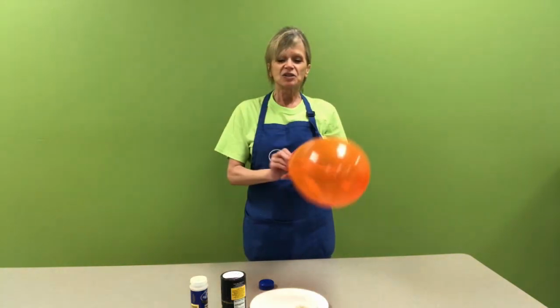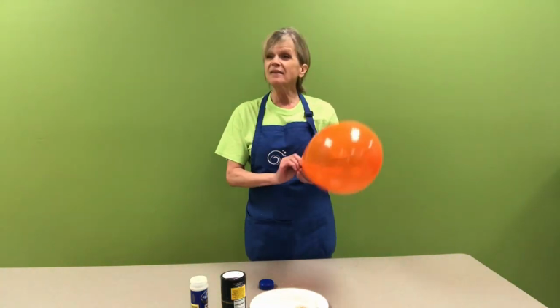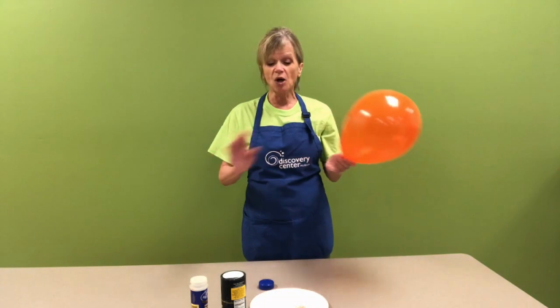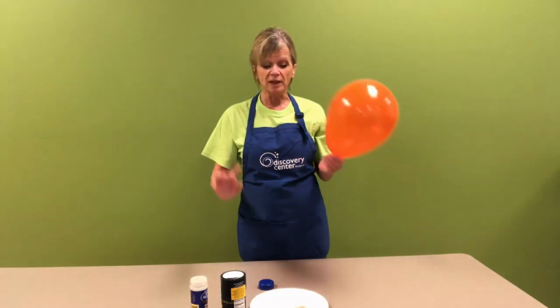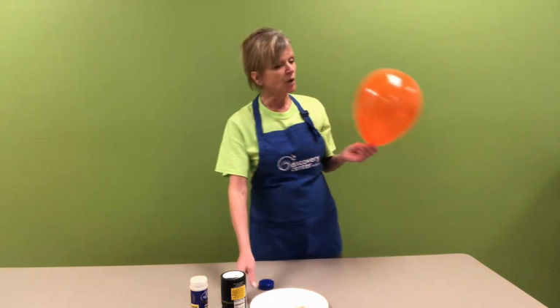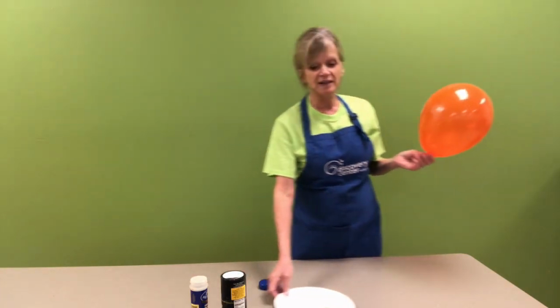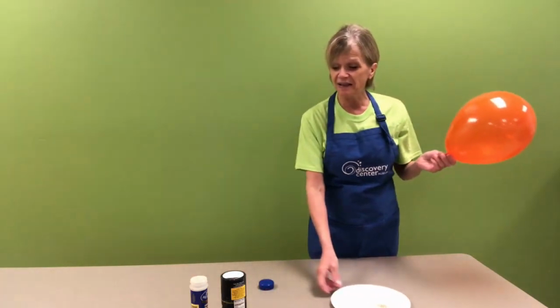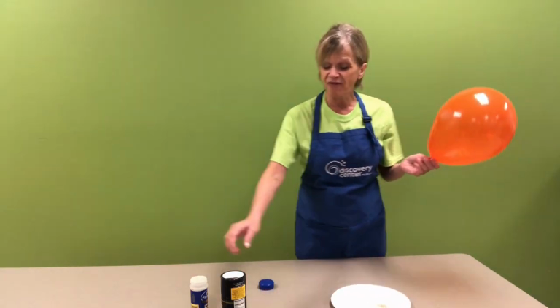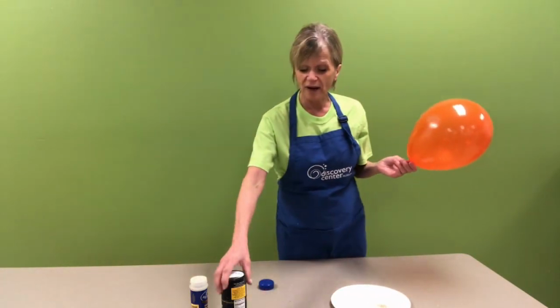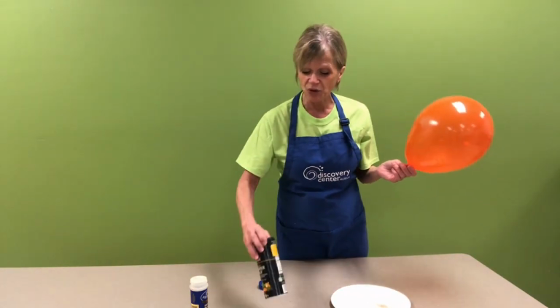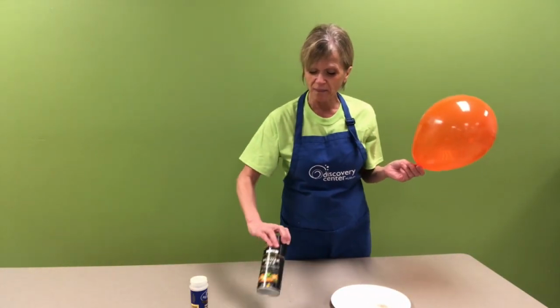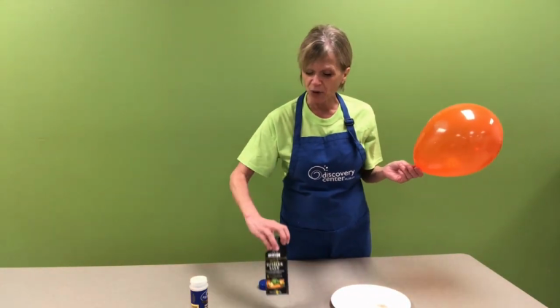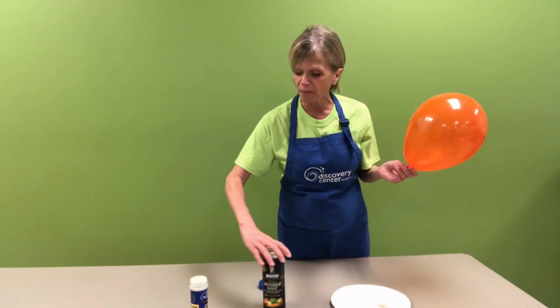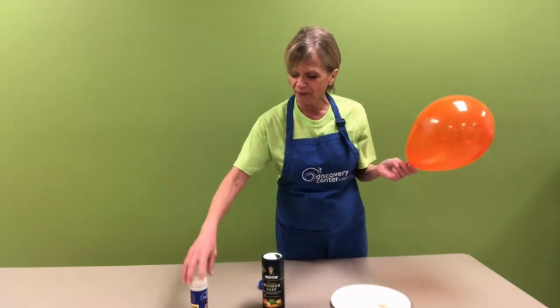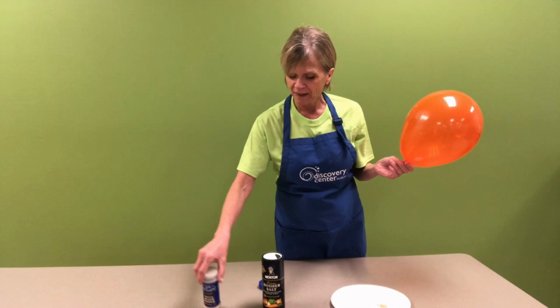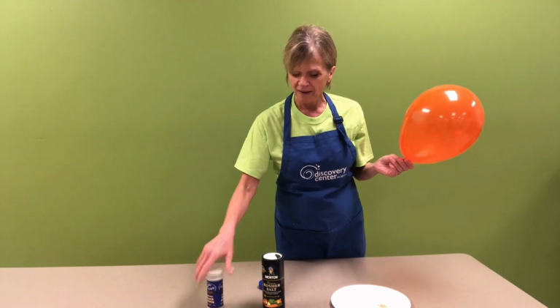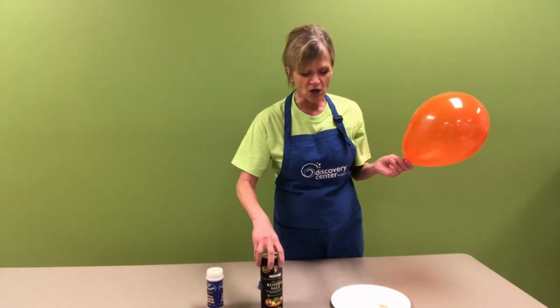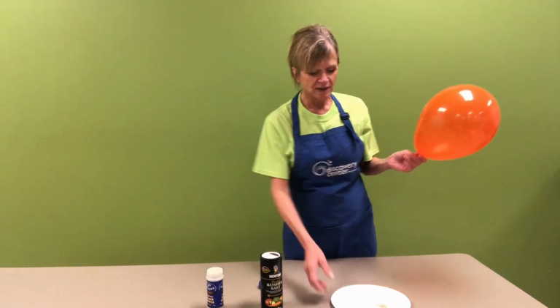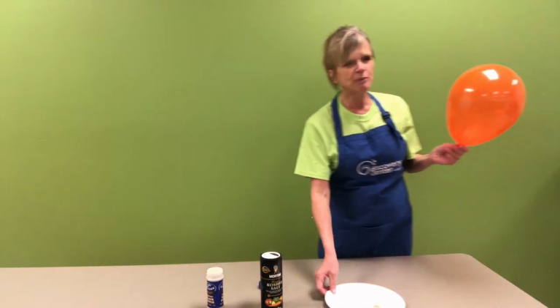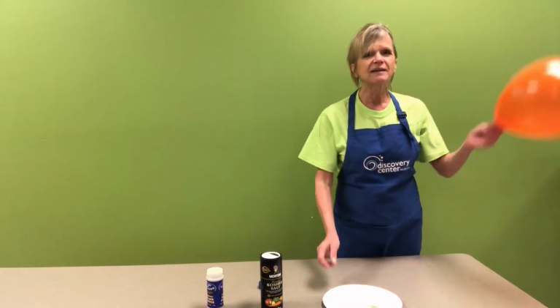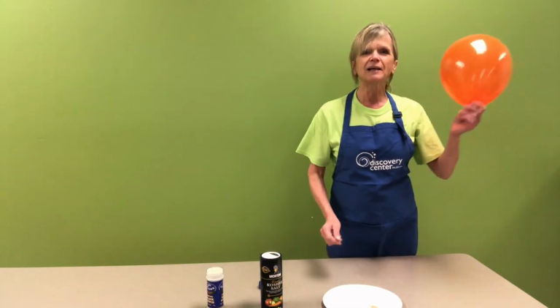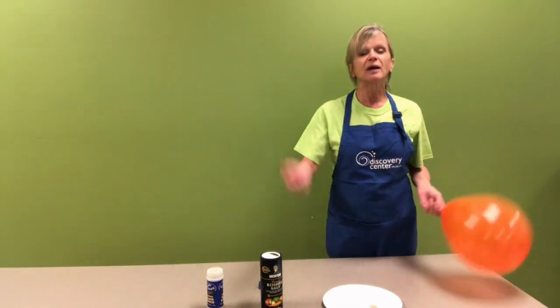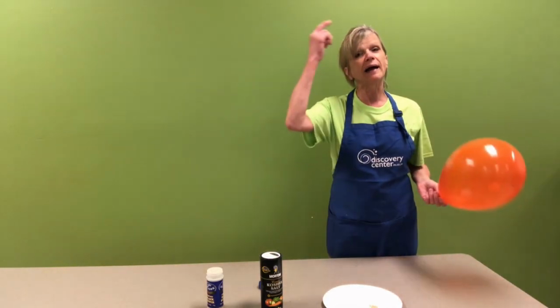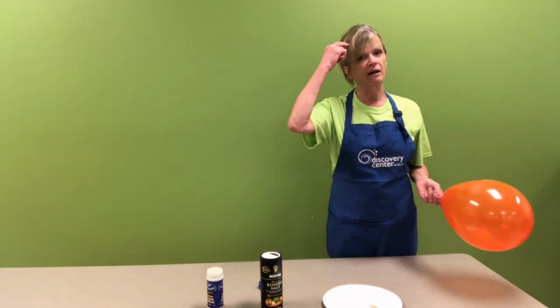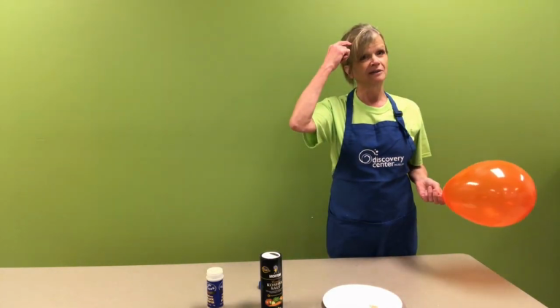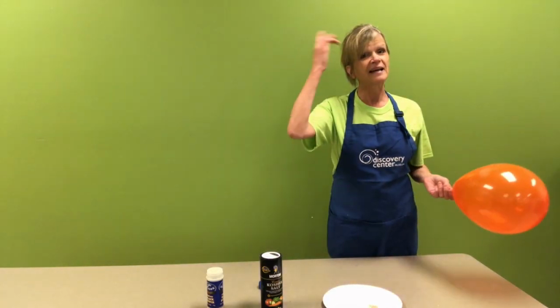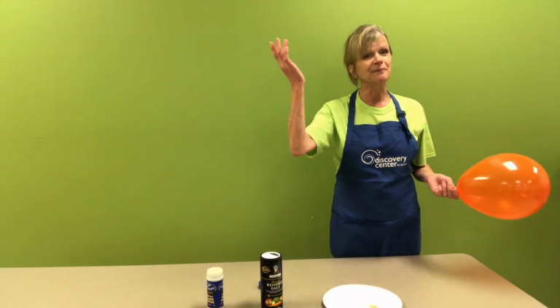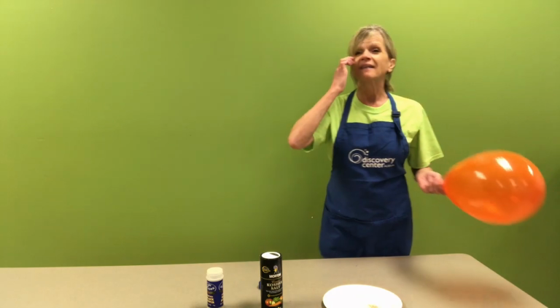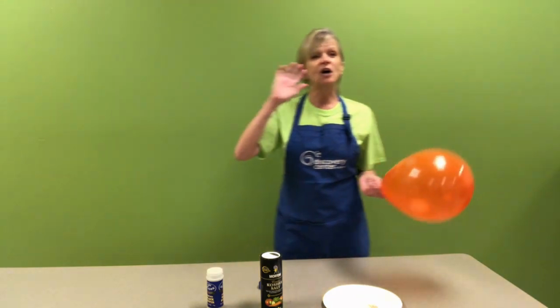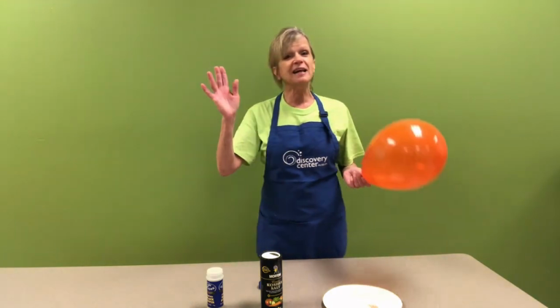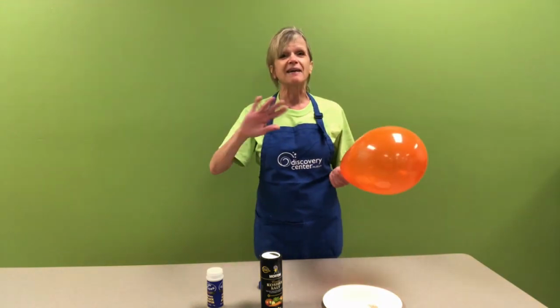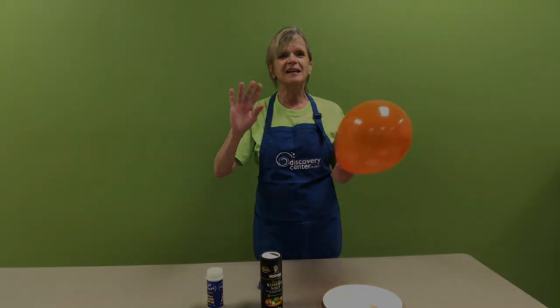To try this at home, you only need four items: ground pepper, salt, a paper plate, and a balloon — and your hair. And that's it. That's all for today. Have a good day.